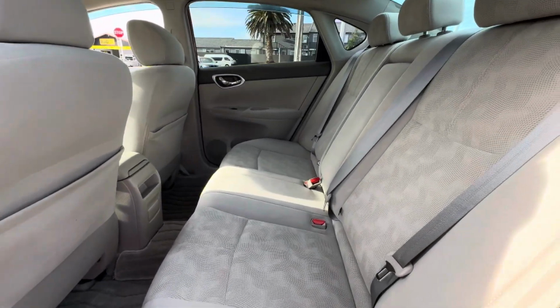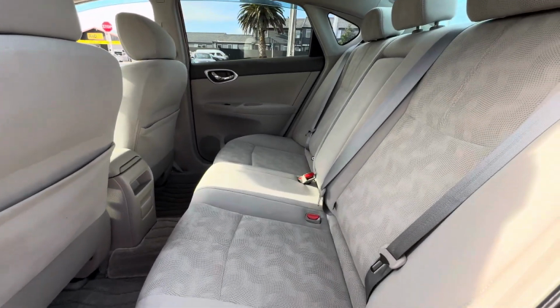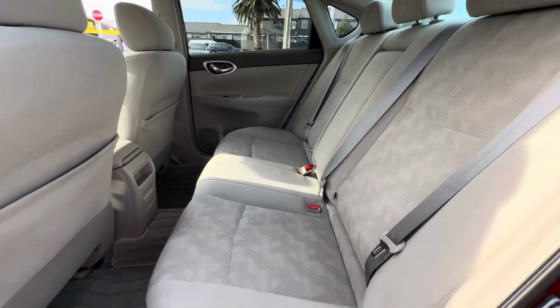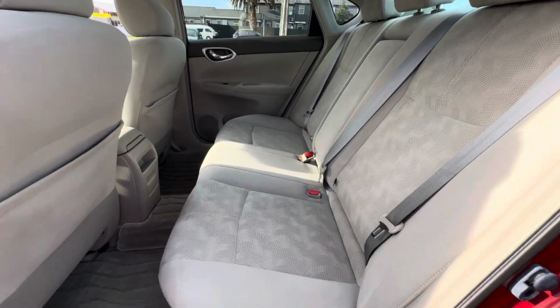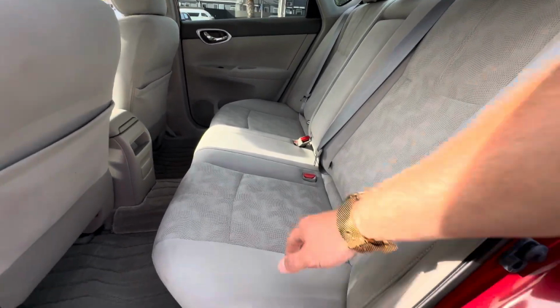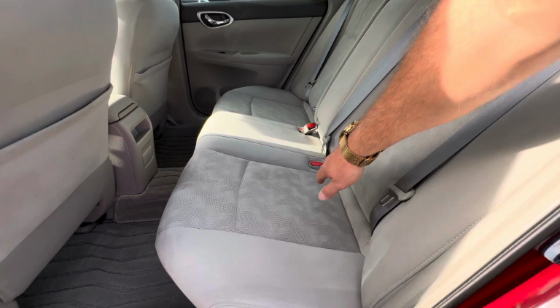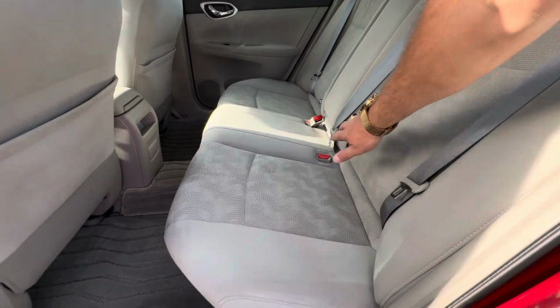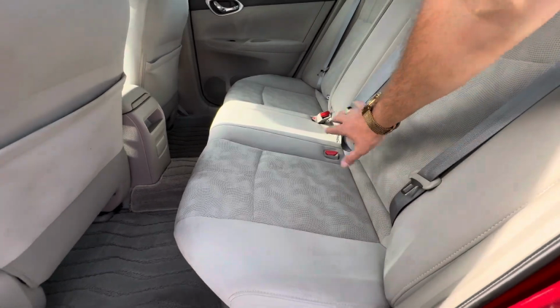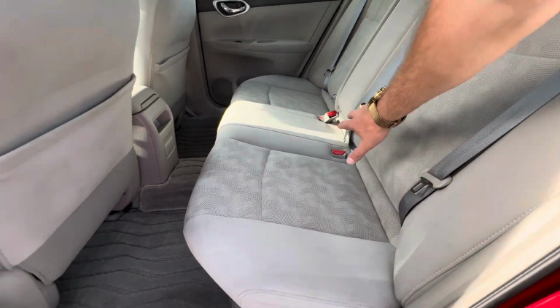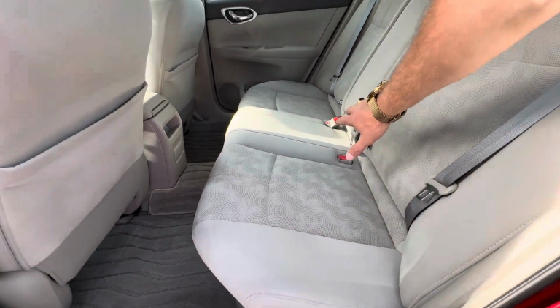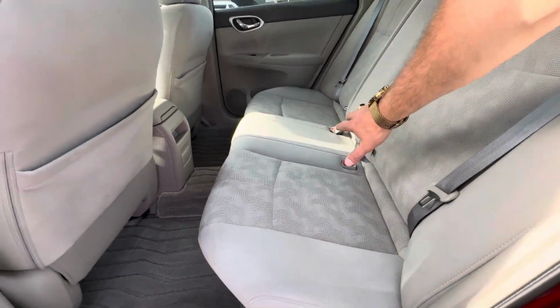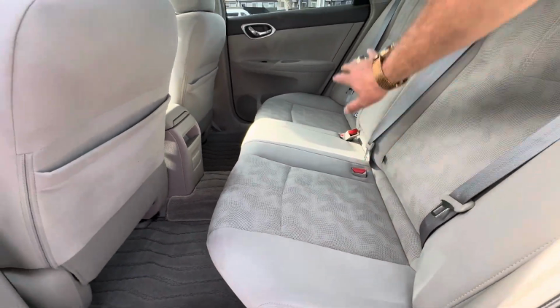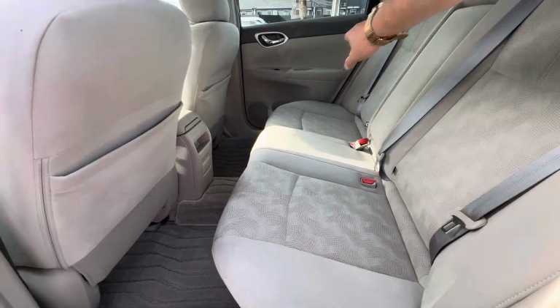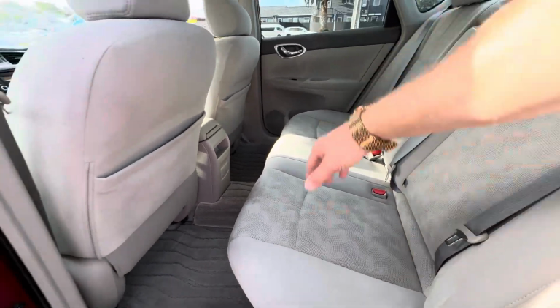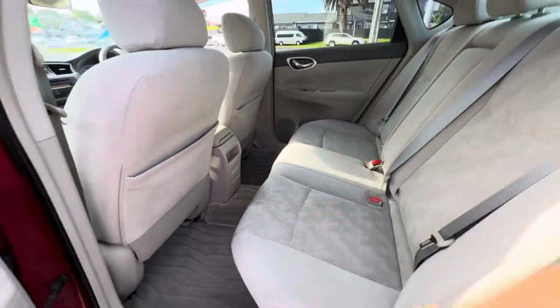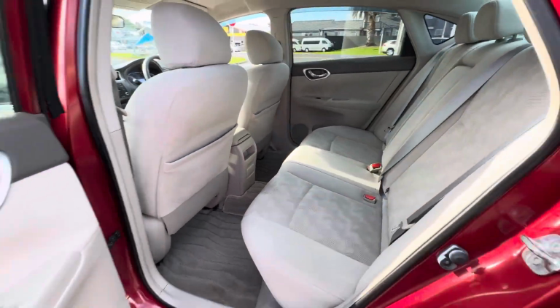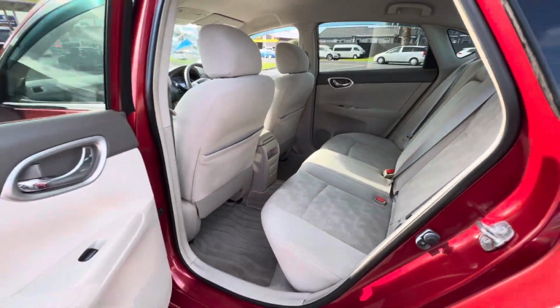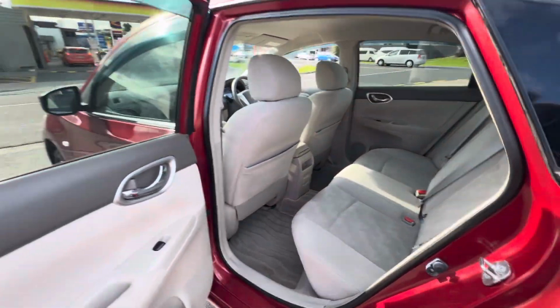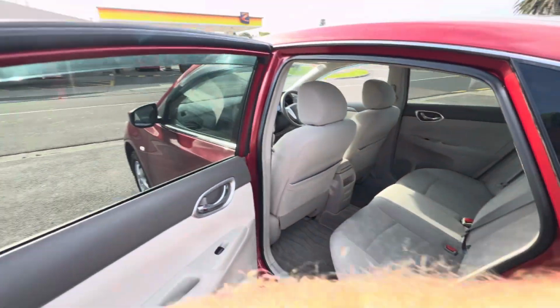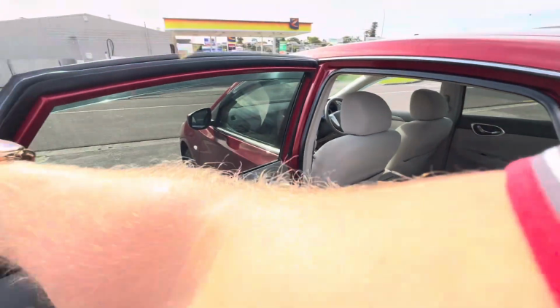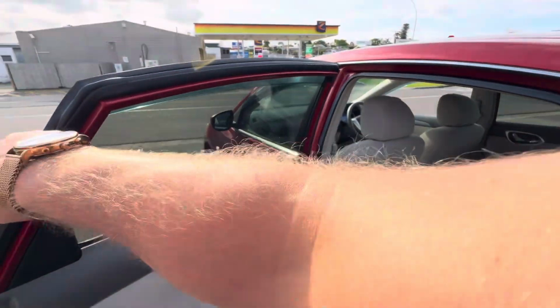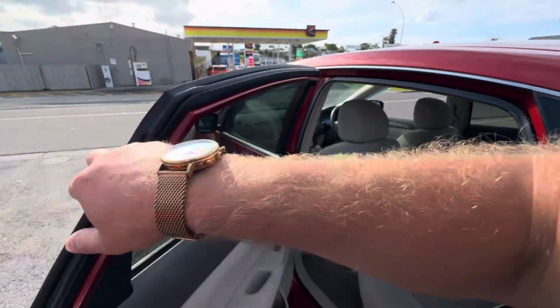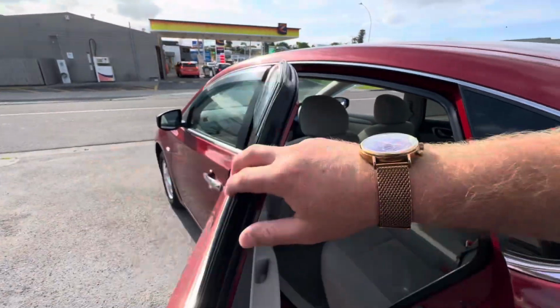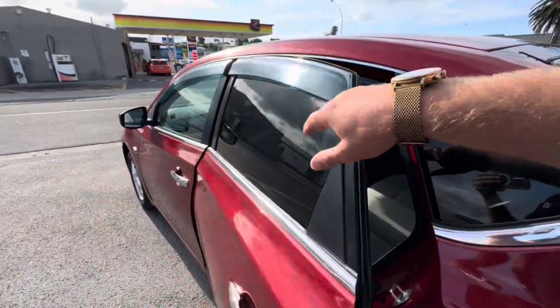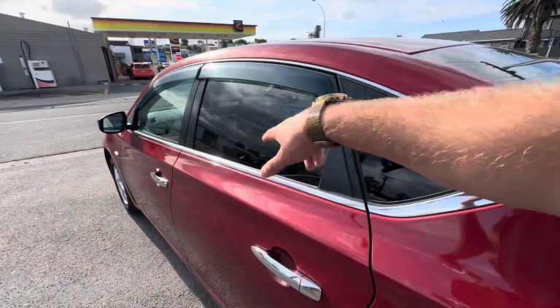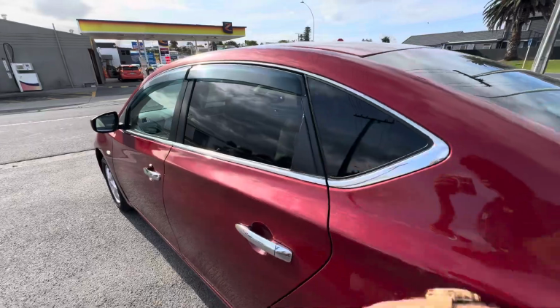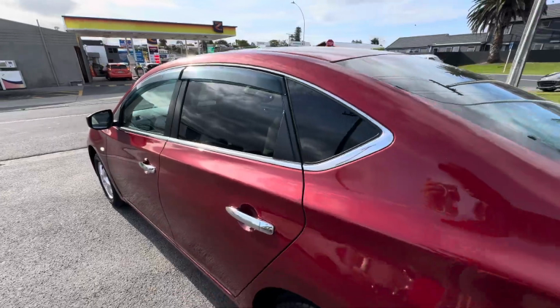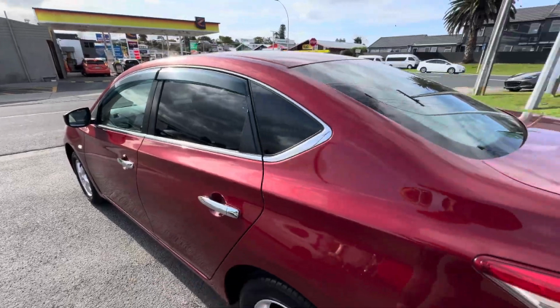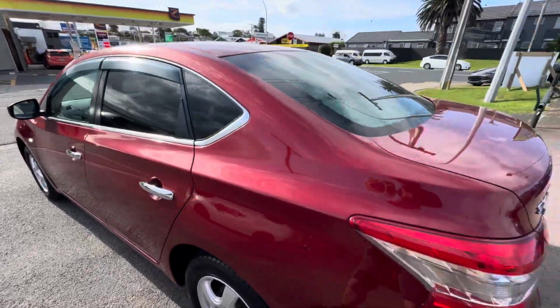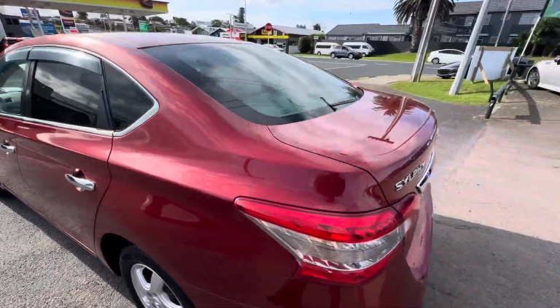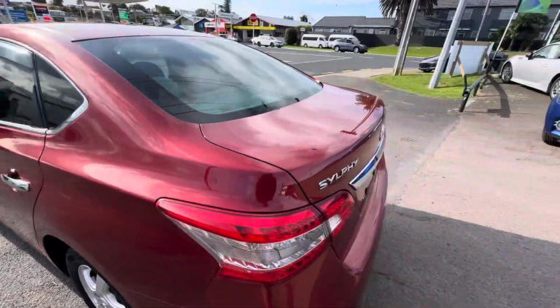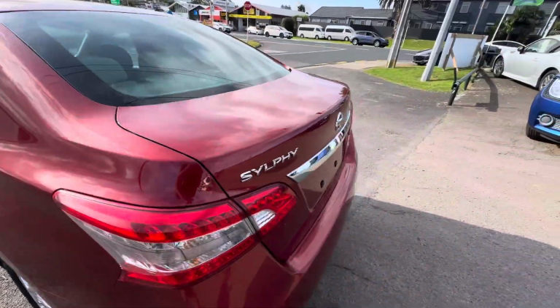Lots of safety features. We've got isofix and top tethers for any child car seats you need. It's got factory rear tints and it's got factory monsoons.